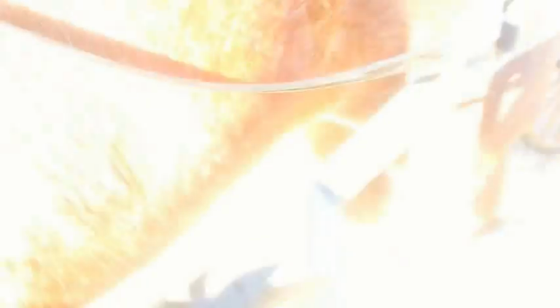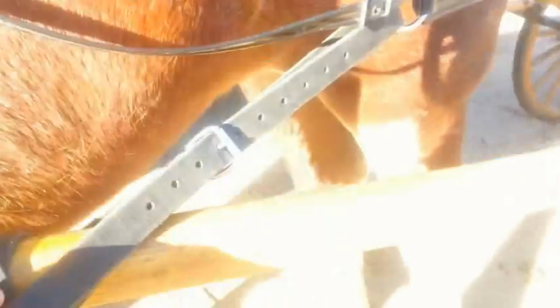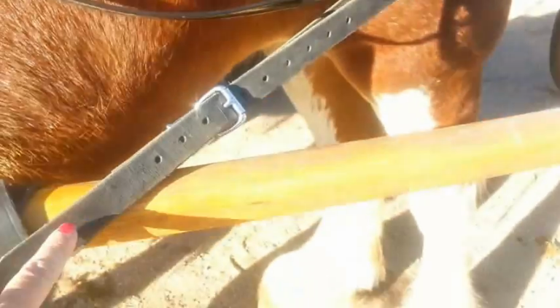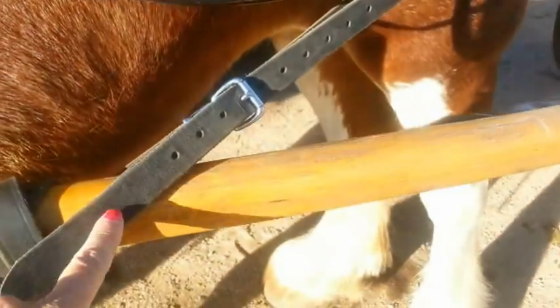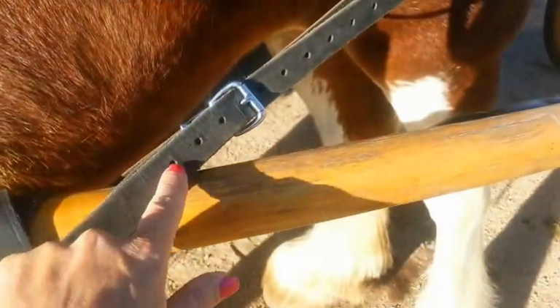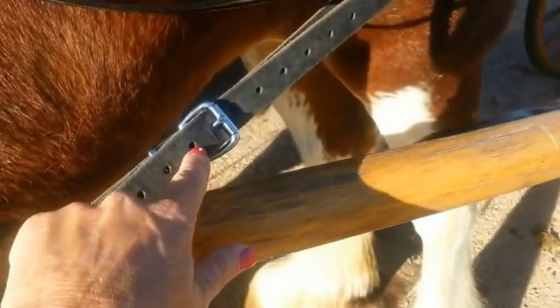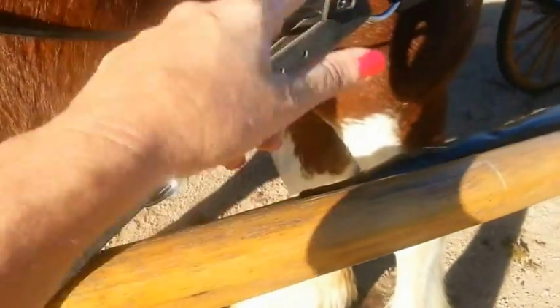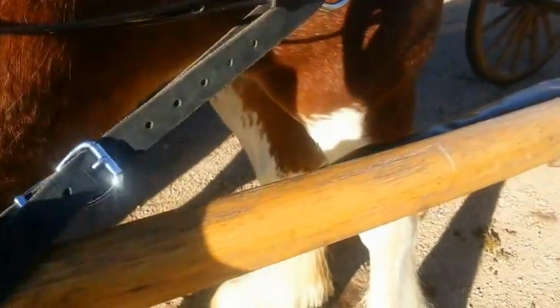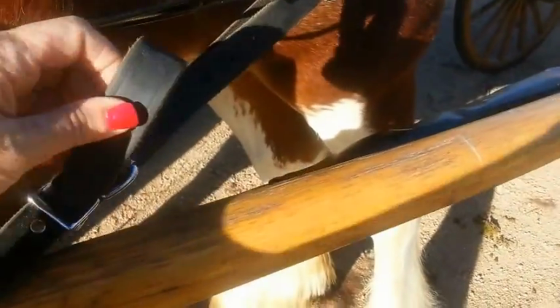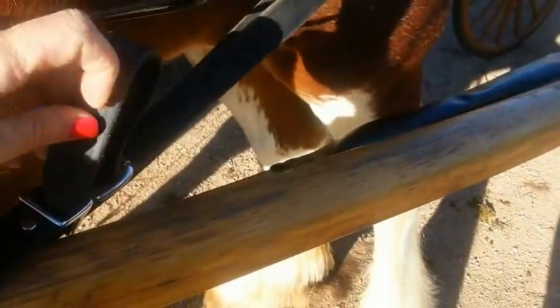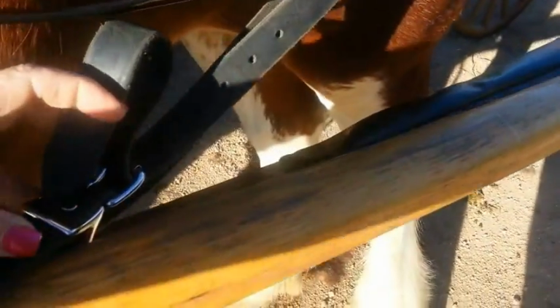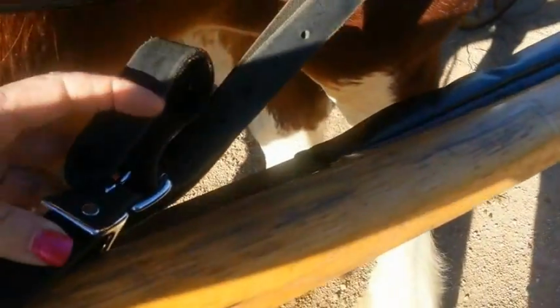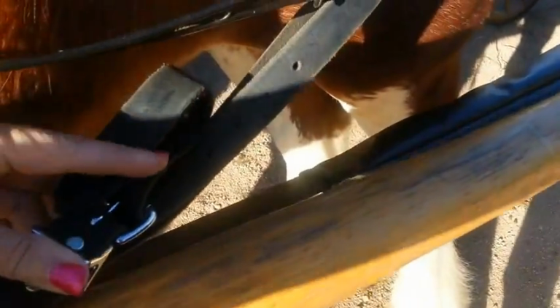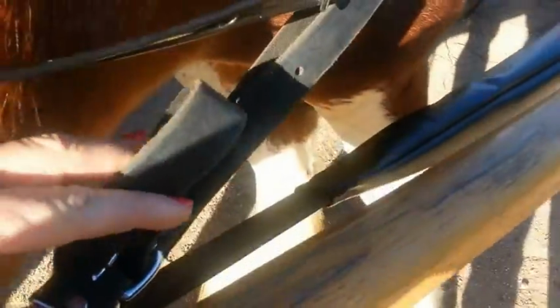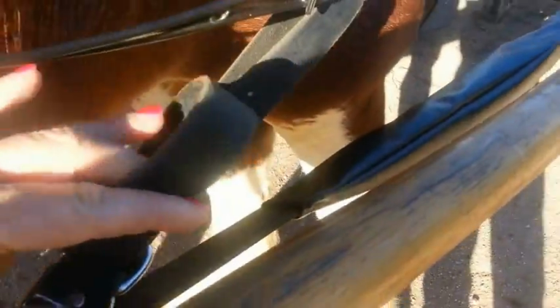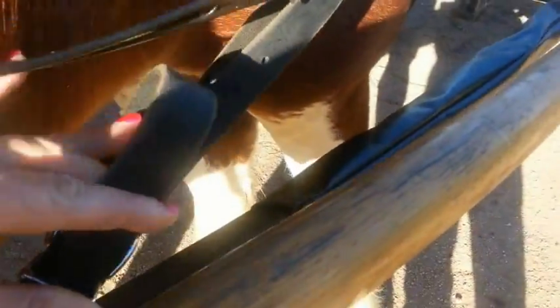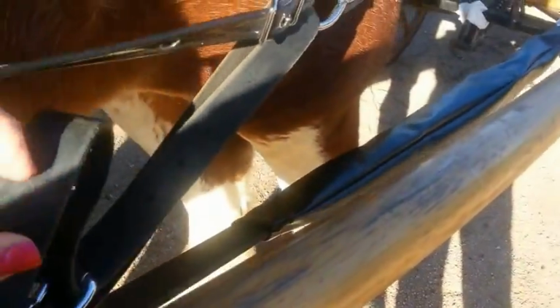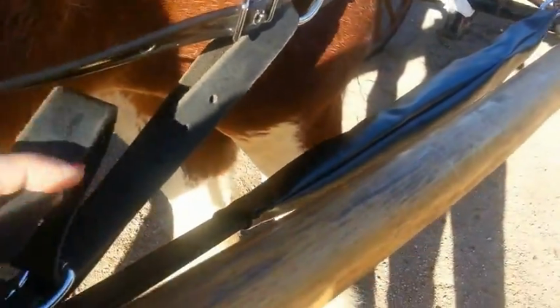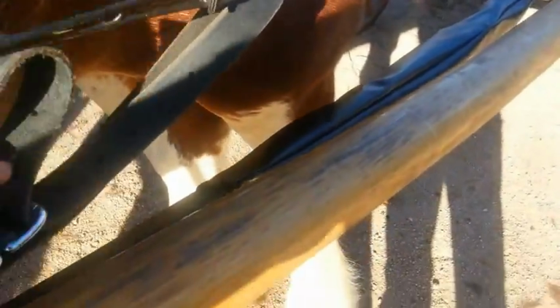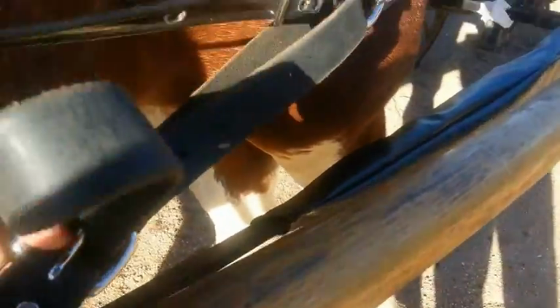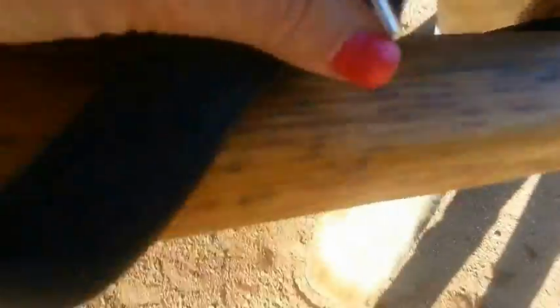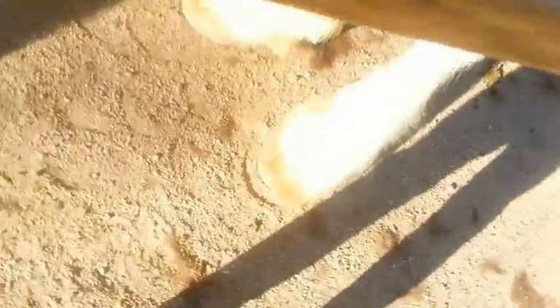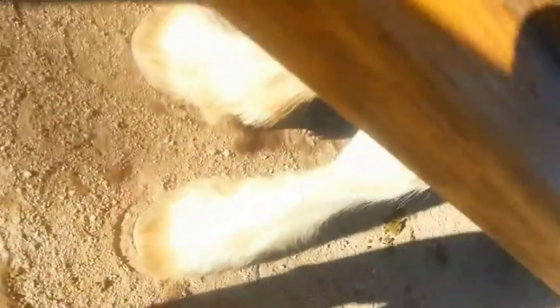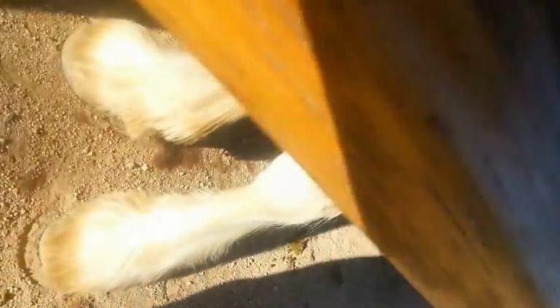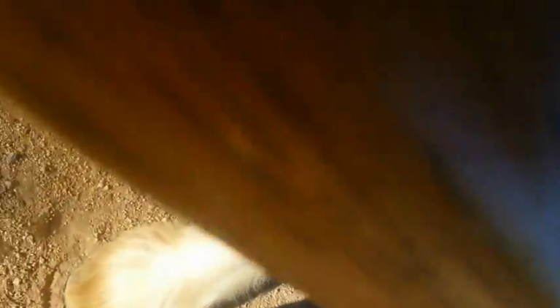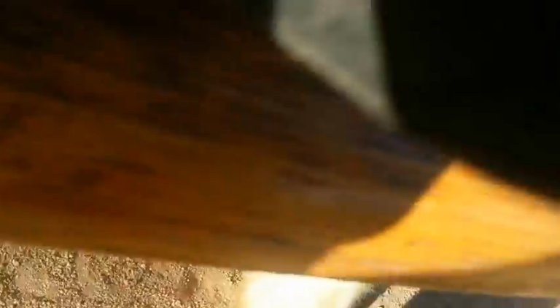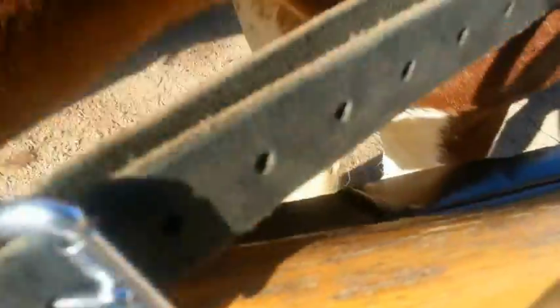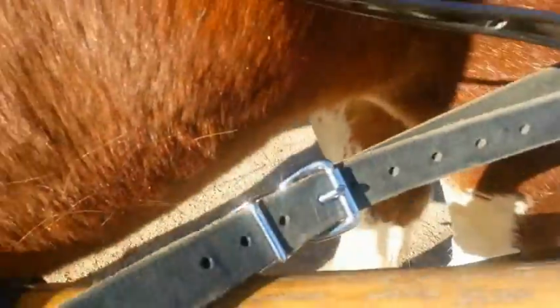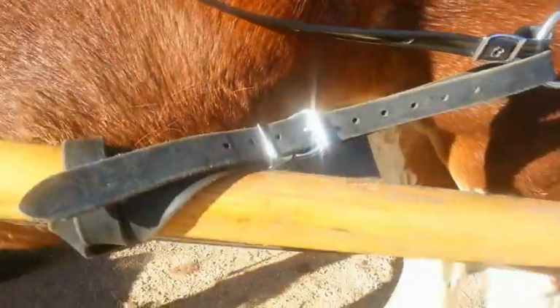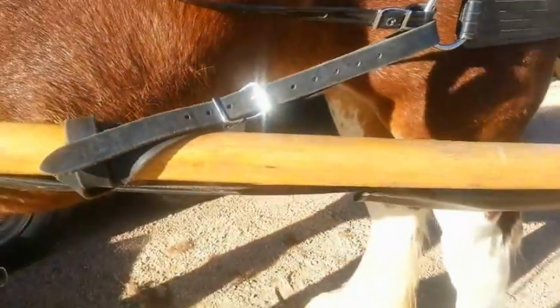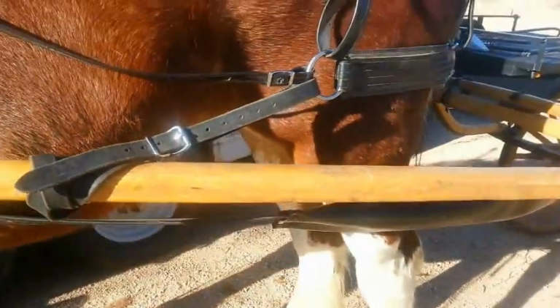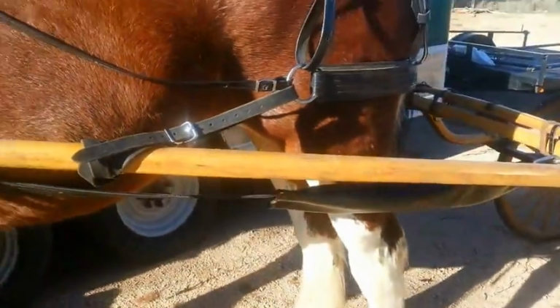It's important that they are even. On this side I happen to have three holes showing. For the next horse I hook up today it might be something entirely different. This is just like a girth that has to be set for each horse that you're riding.